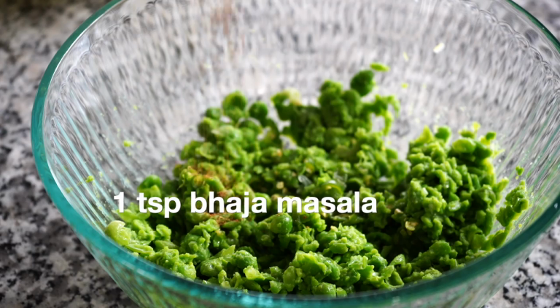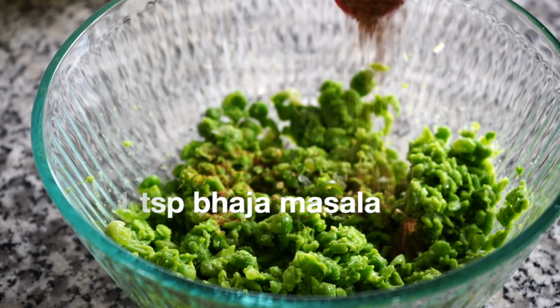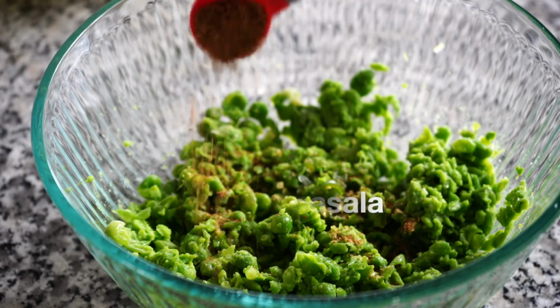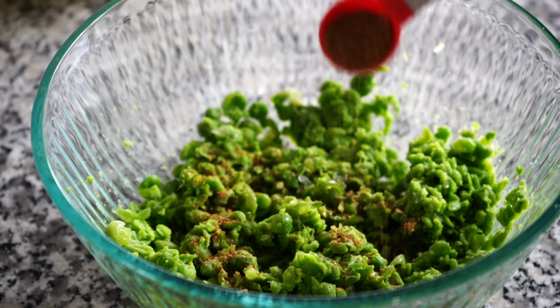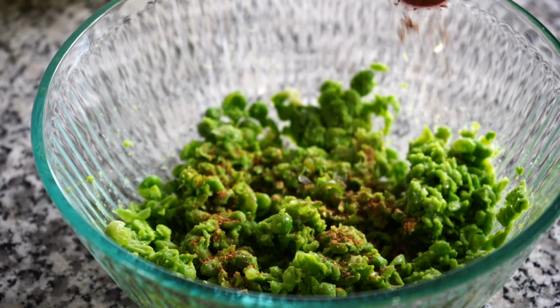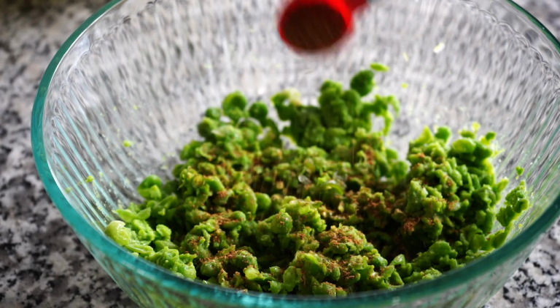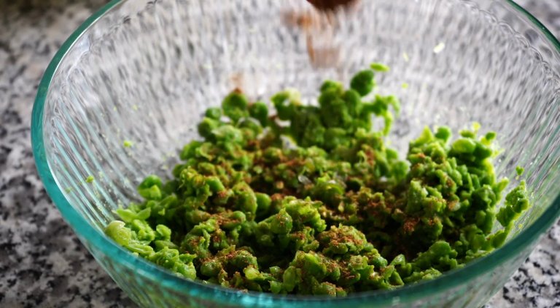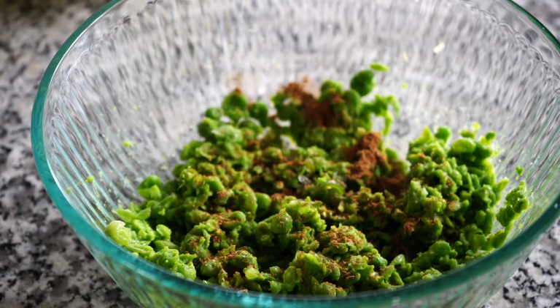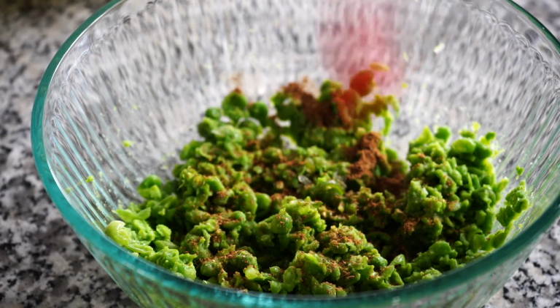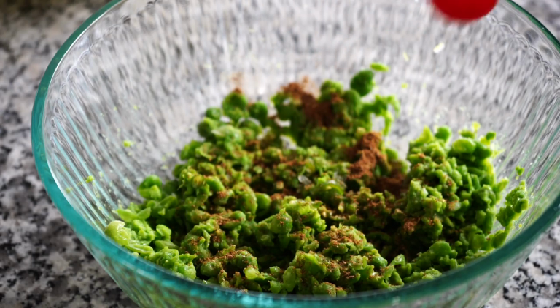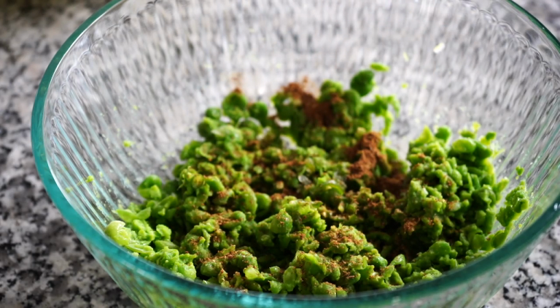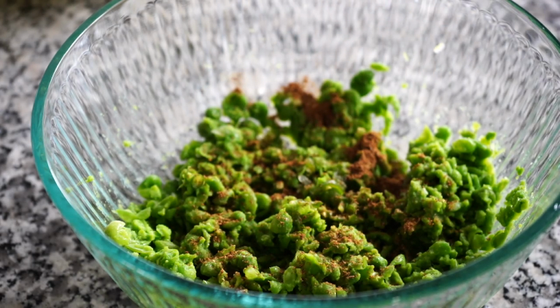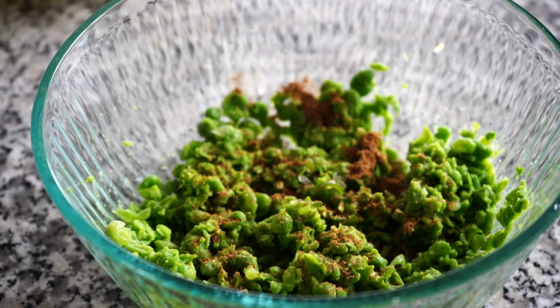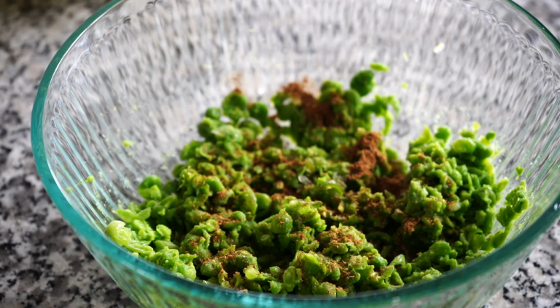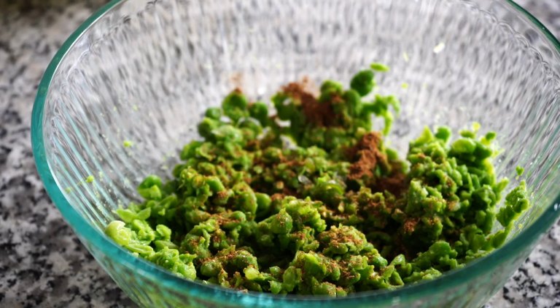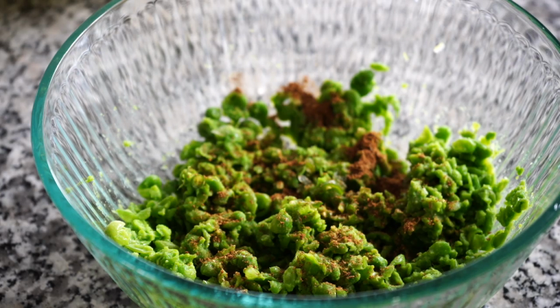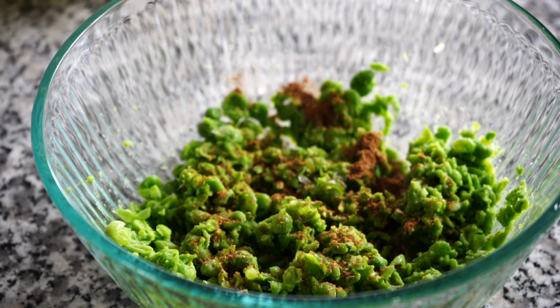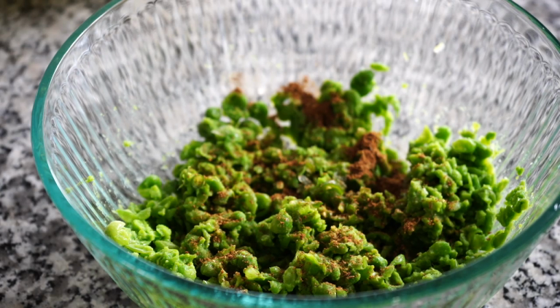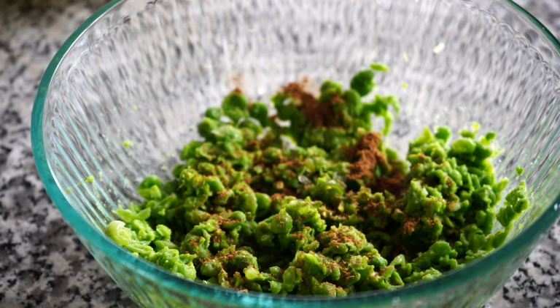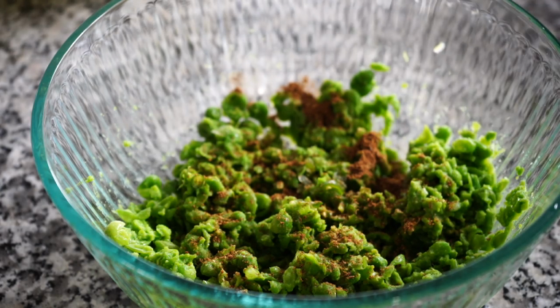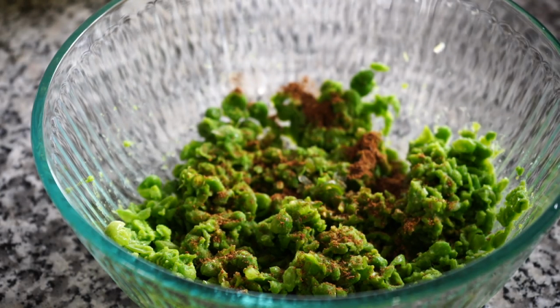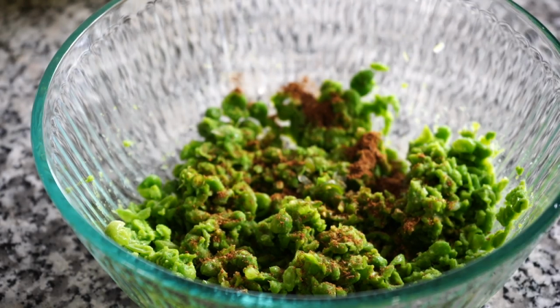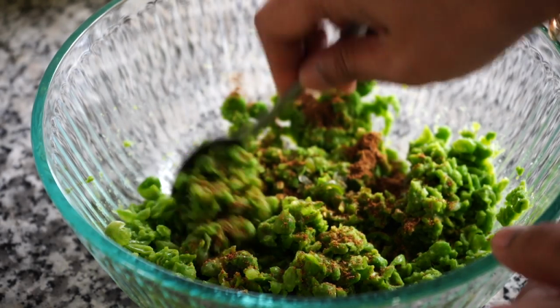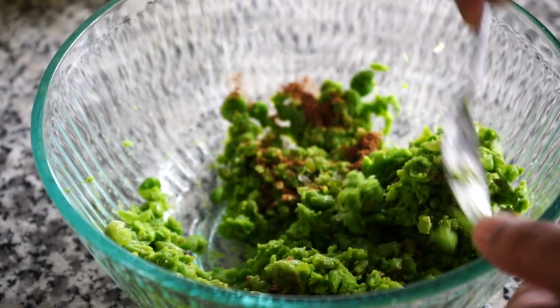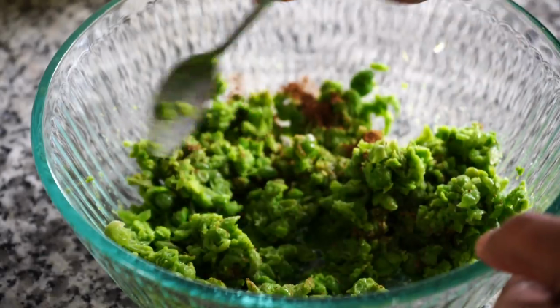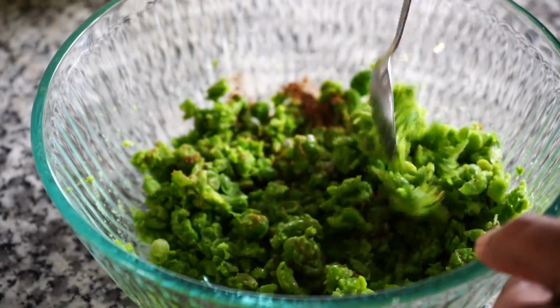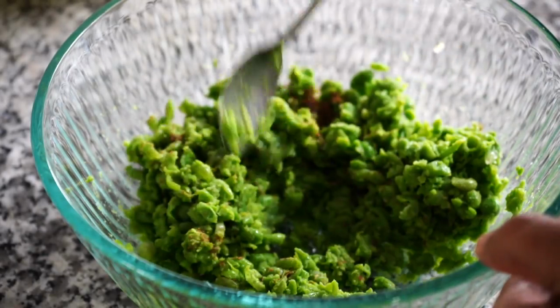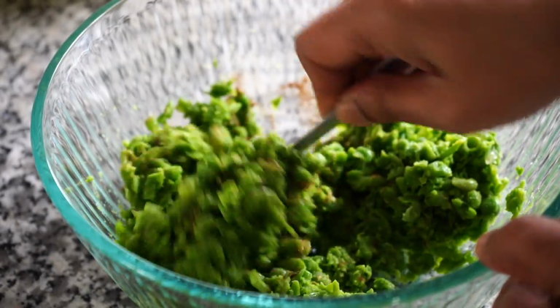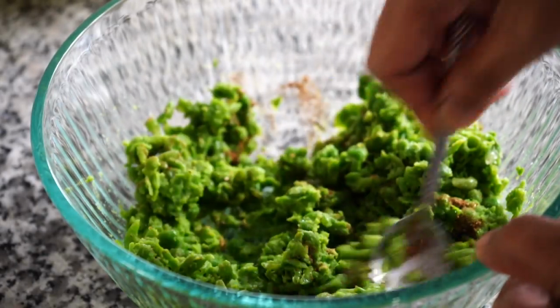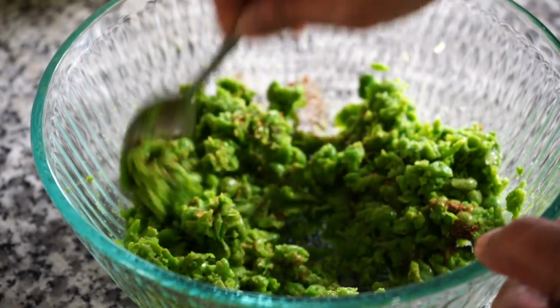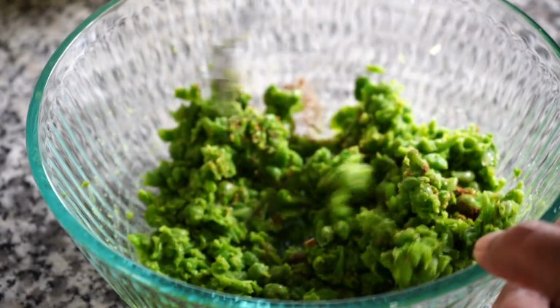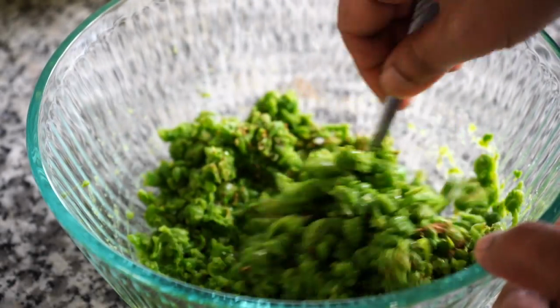You can leave out bhaja masala entirely and keep everything simple, but bhaja masala does bring in a nice flavor. You can also use any other seasonings of your choice. Mix and your stuffing is all ready.